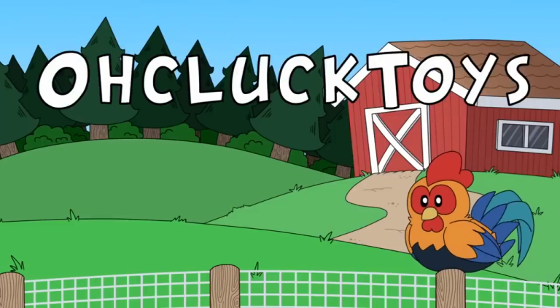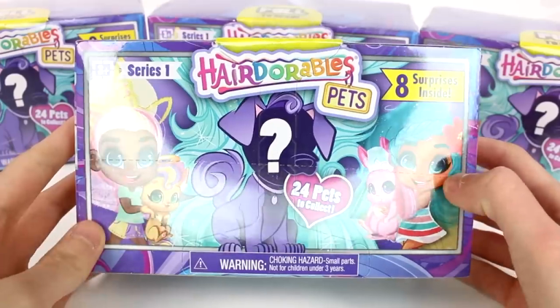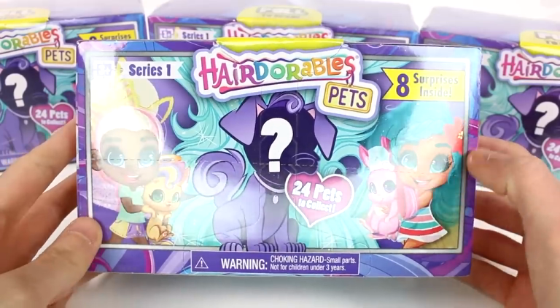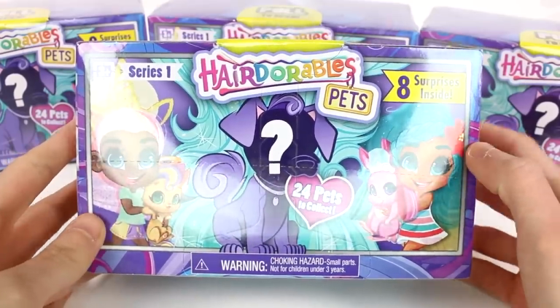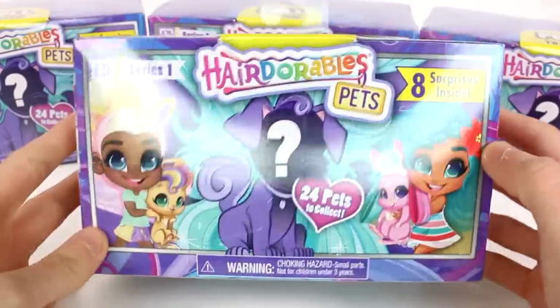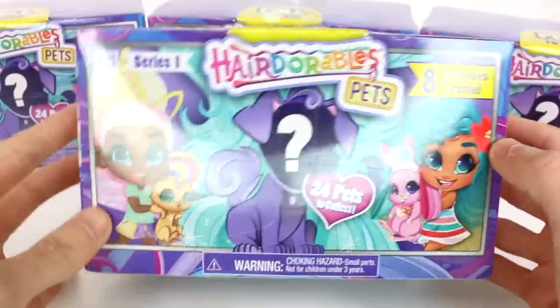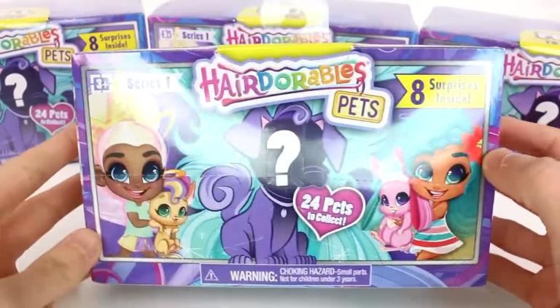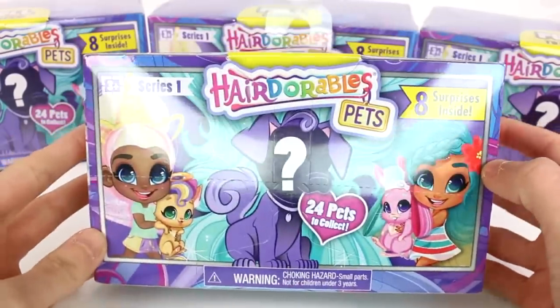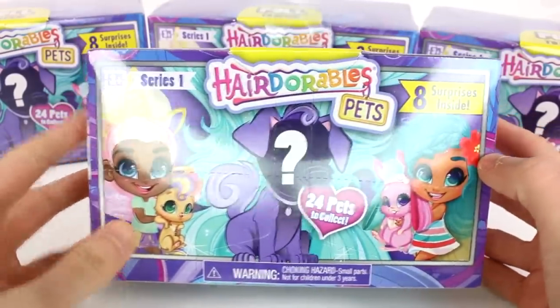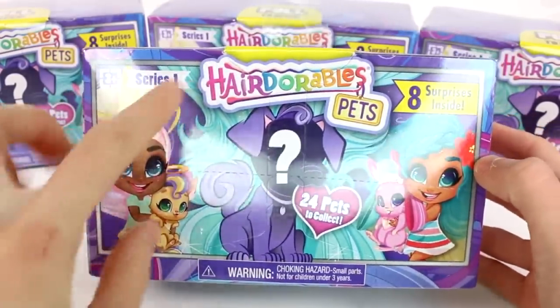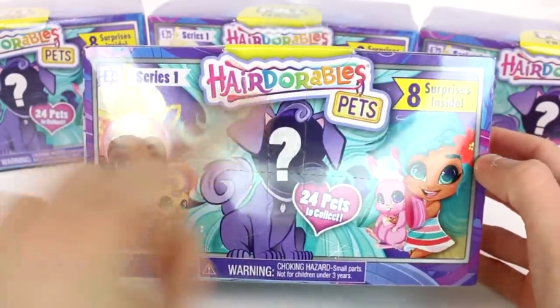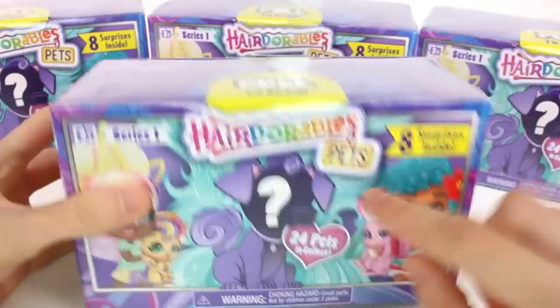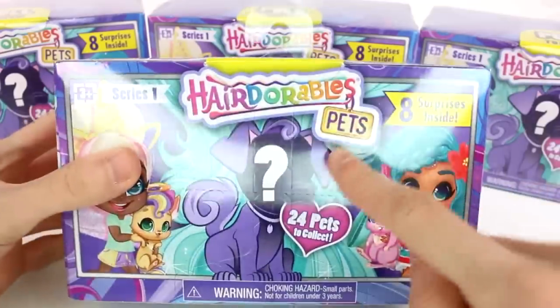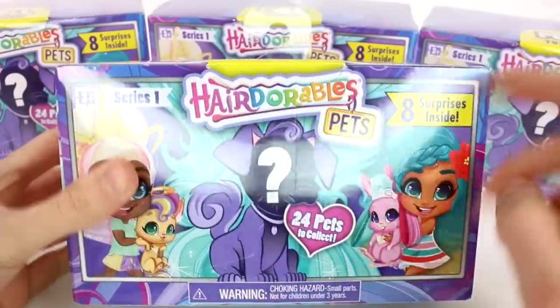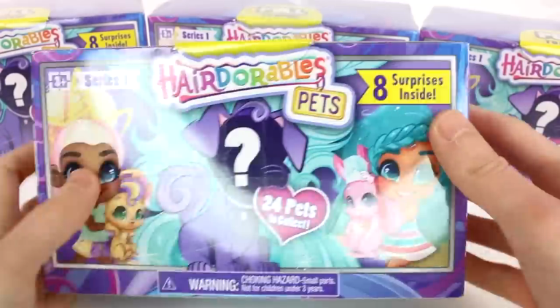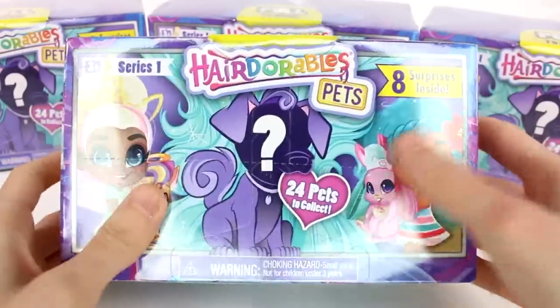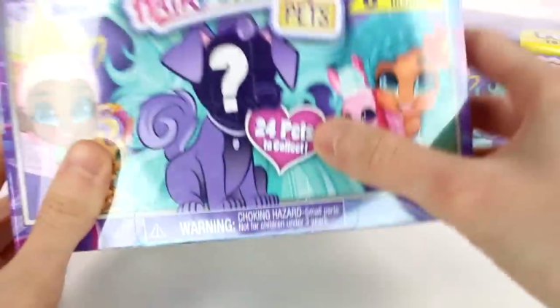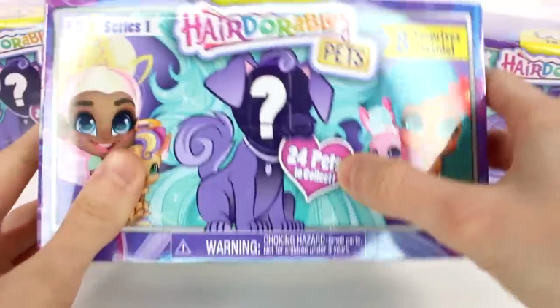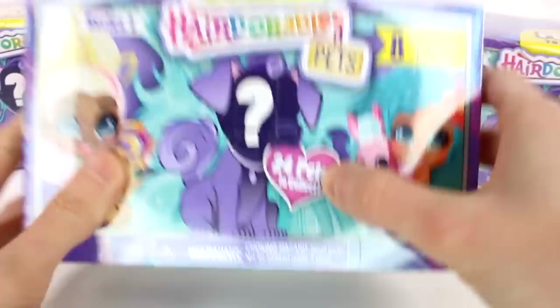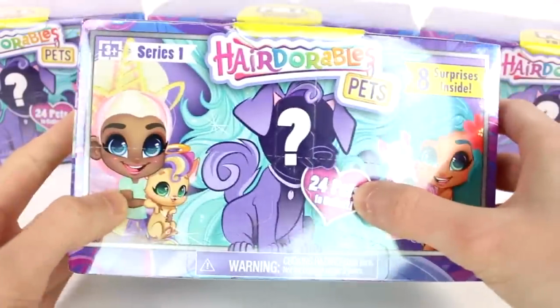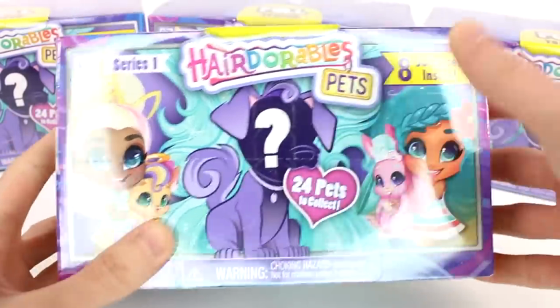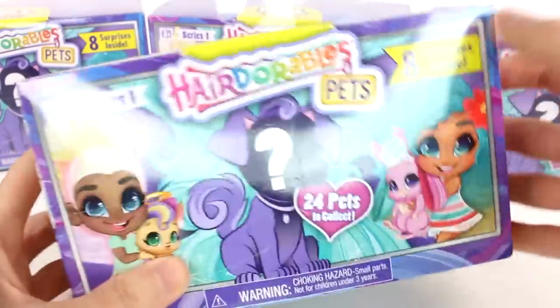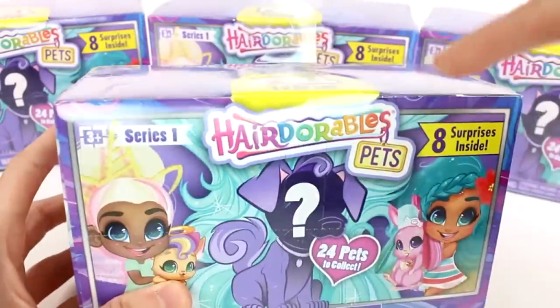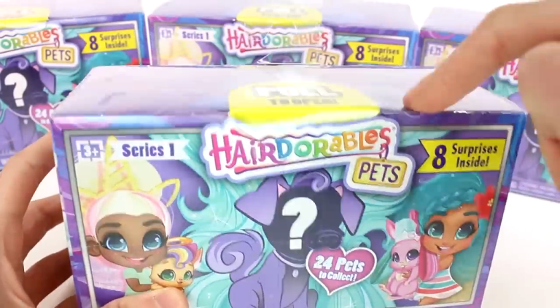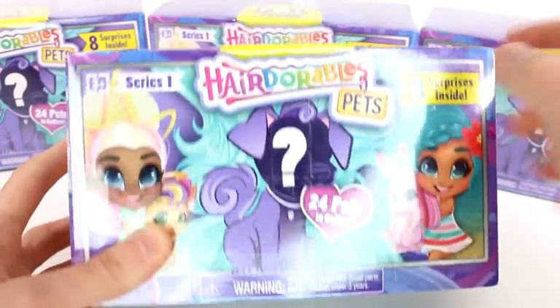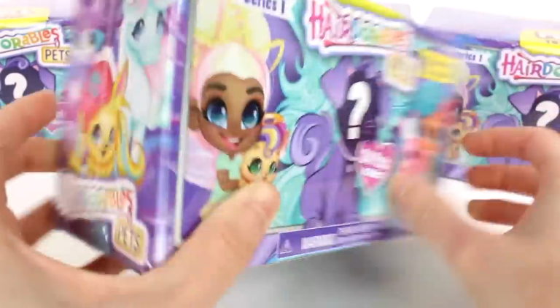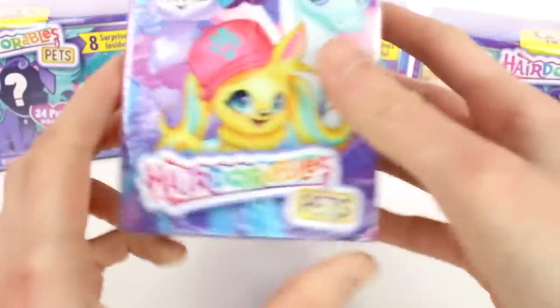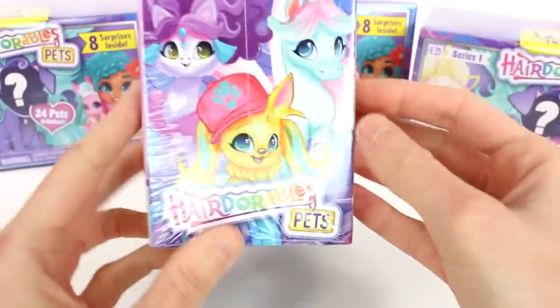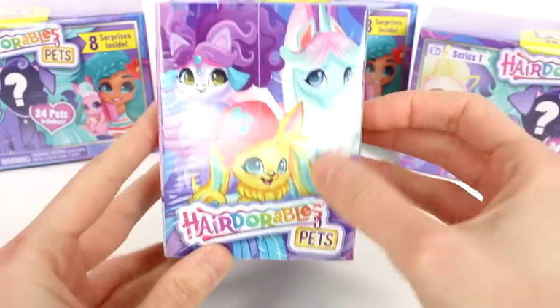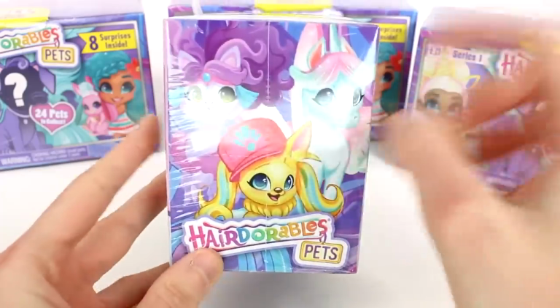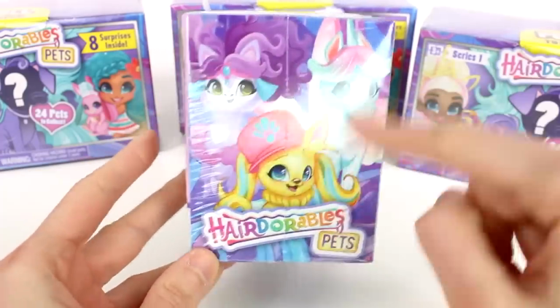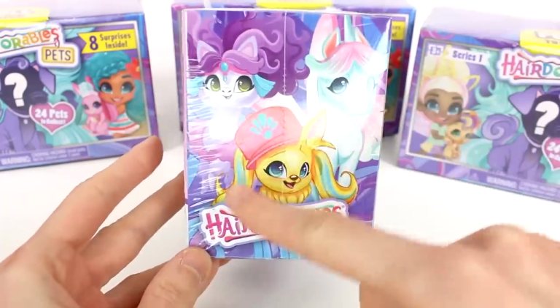Hi everyone, it's Tiffany. I am here with the brand new Series 1 Hairdorable Pets. I'm so excited. There are 24 pets to collect, 8 surprises inside here, and we can see some of the cuties here.